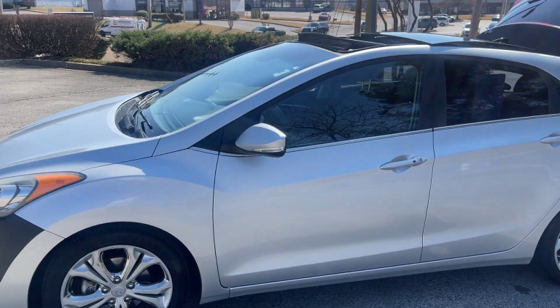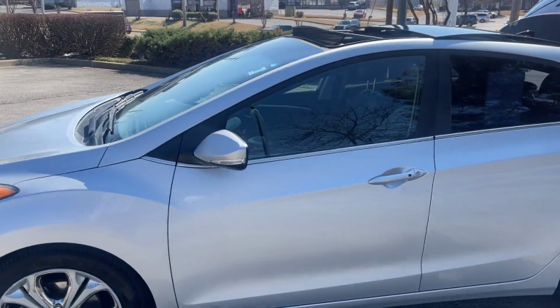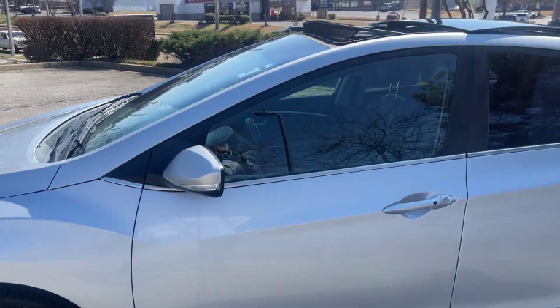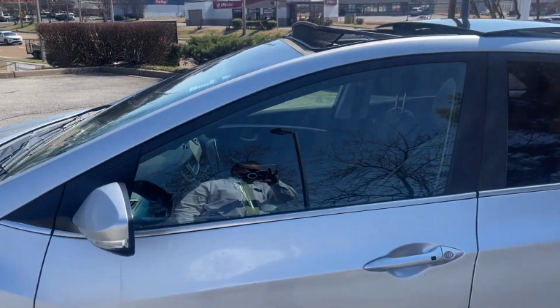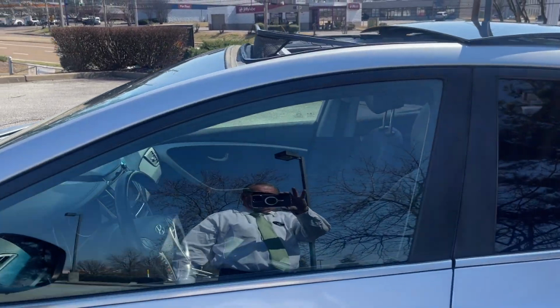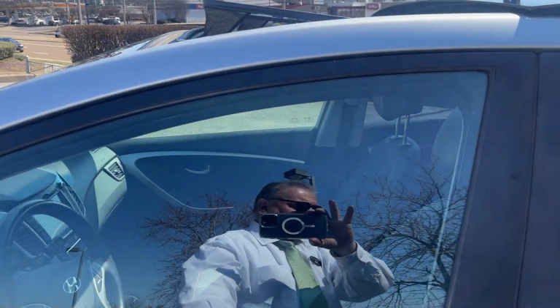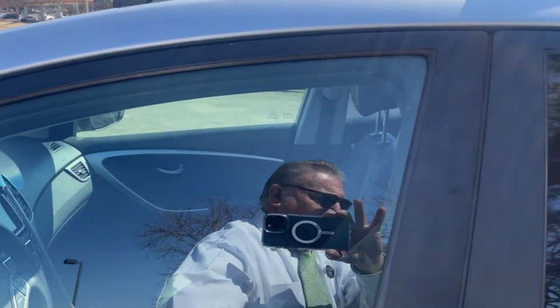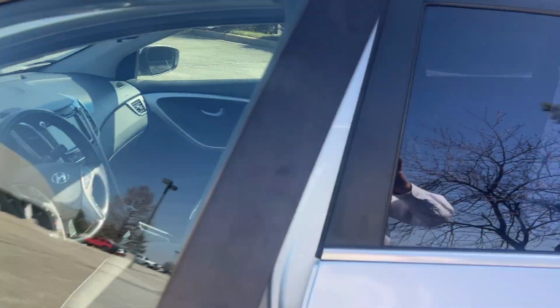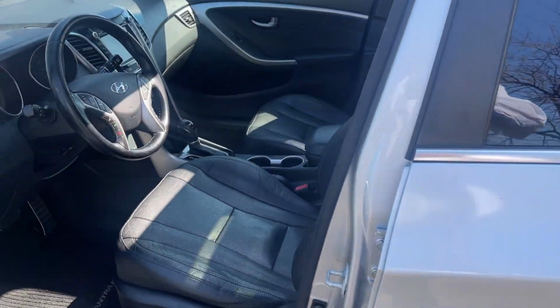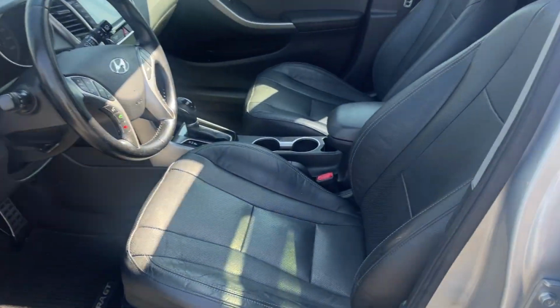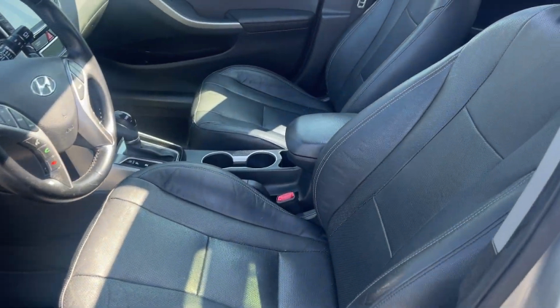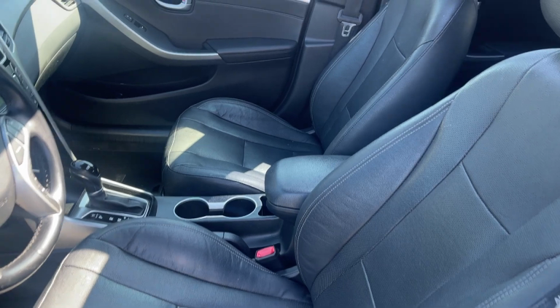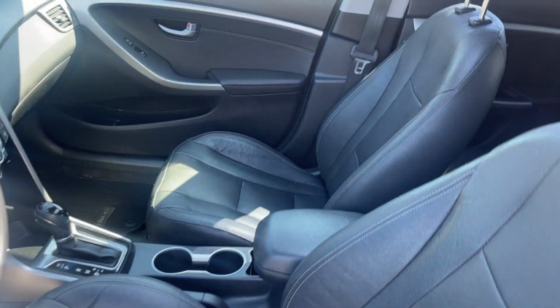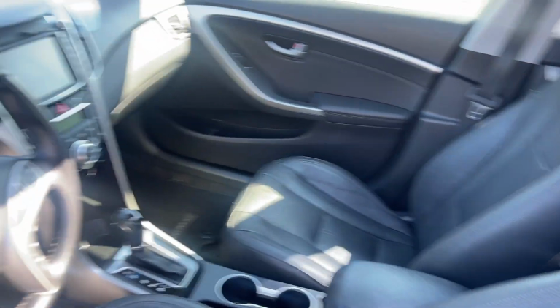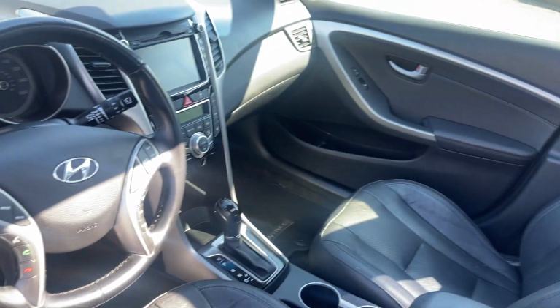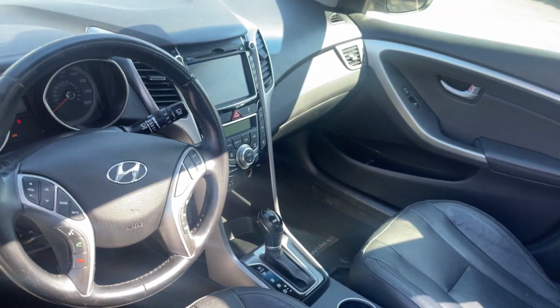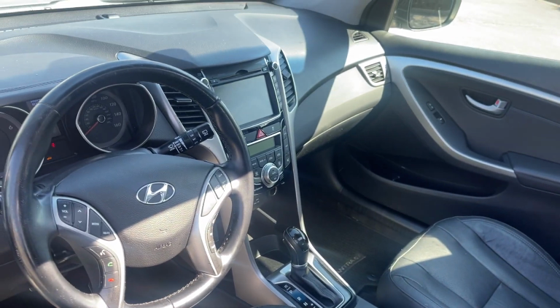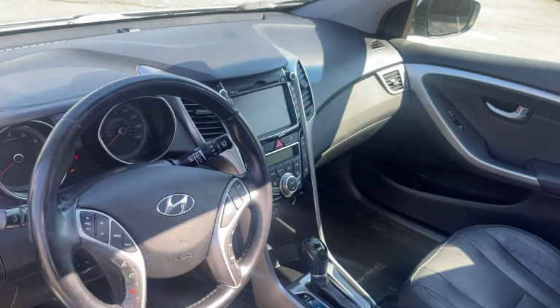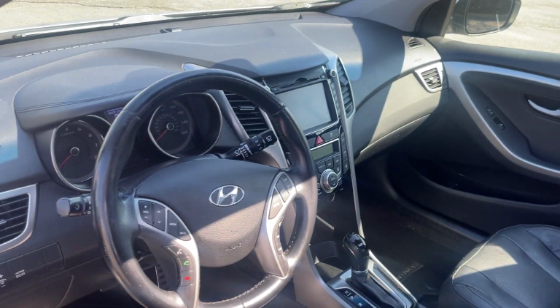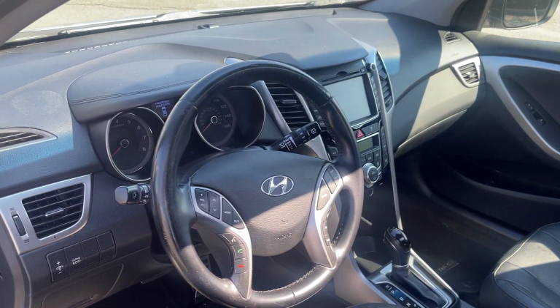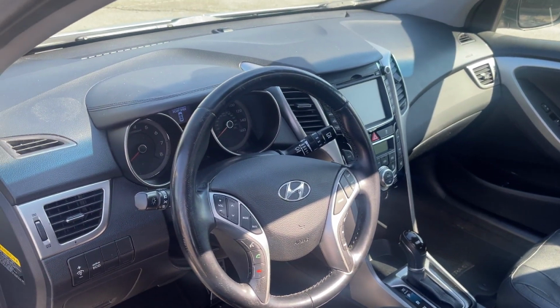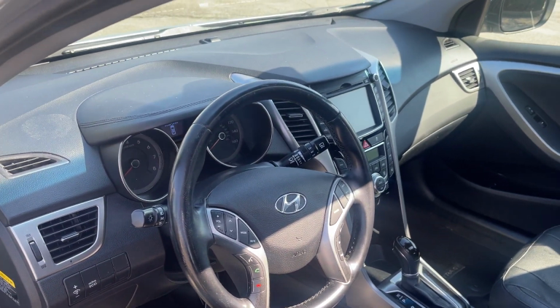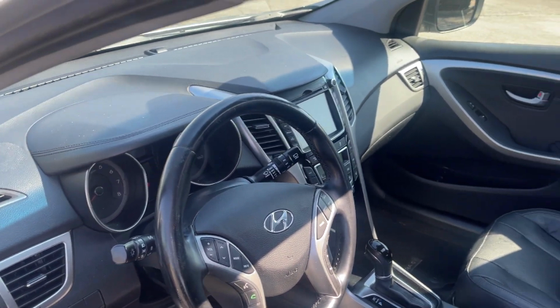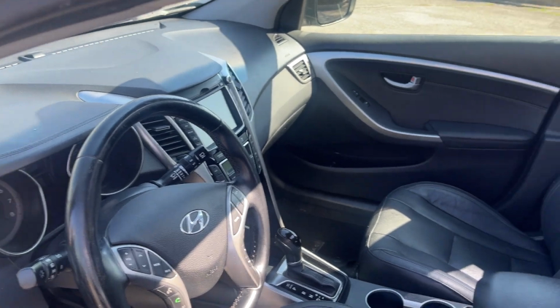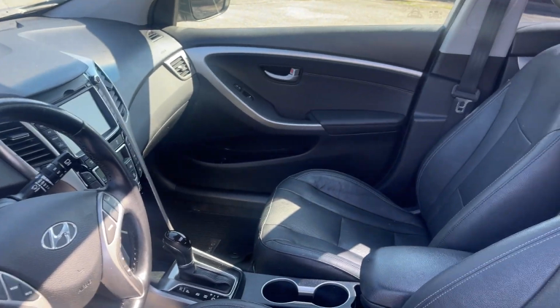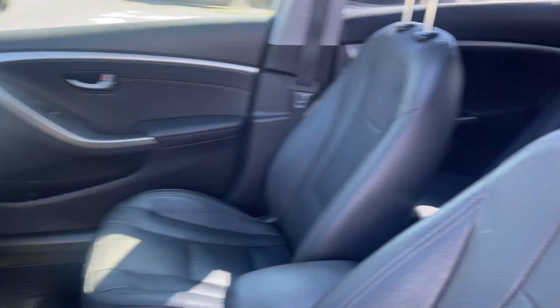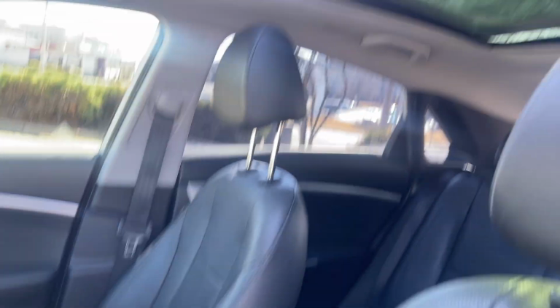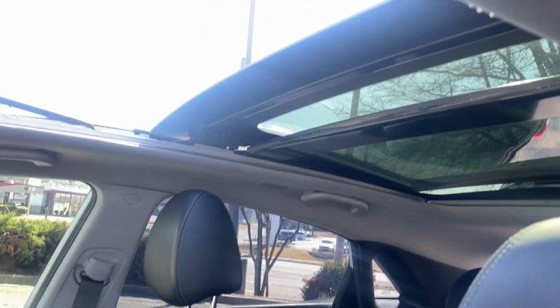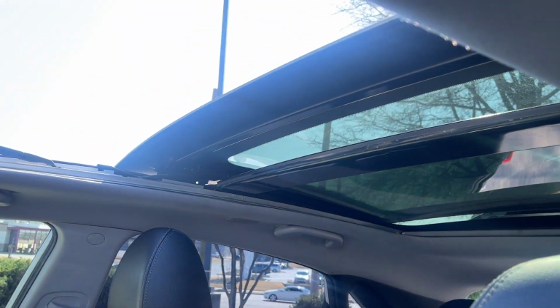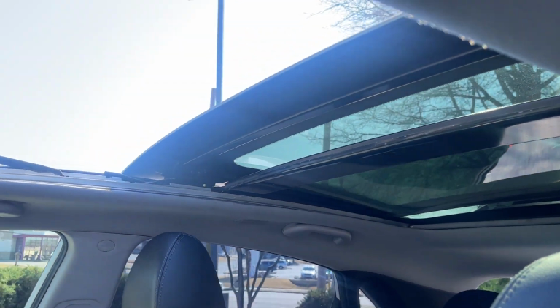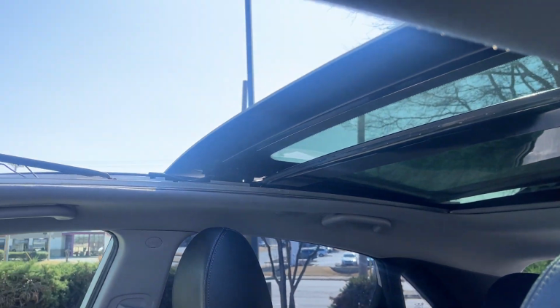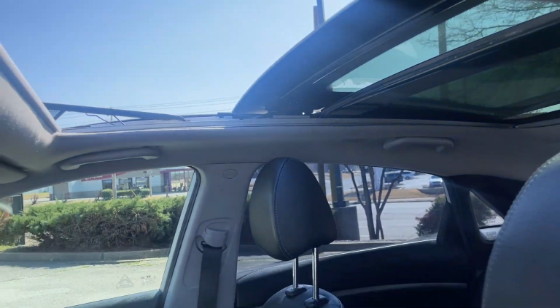Let's take a peek inside. I think you're really going to like this. Look at this beautiful leather interior, backup camera, heated seats, steering wheel controls. And before we get out, panoramic sunroof.